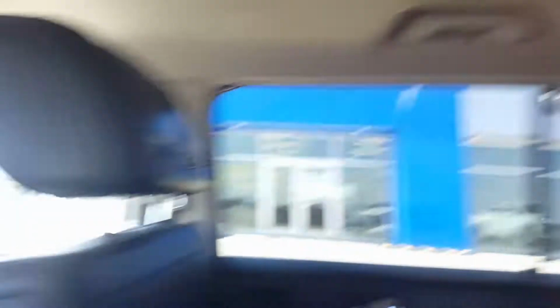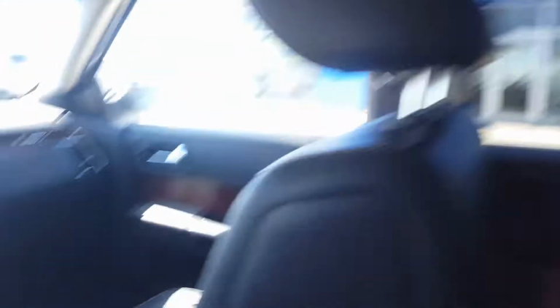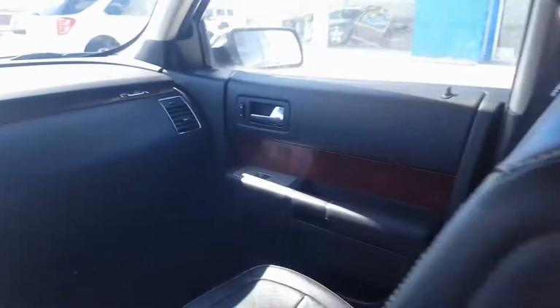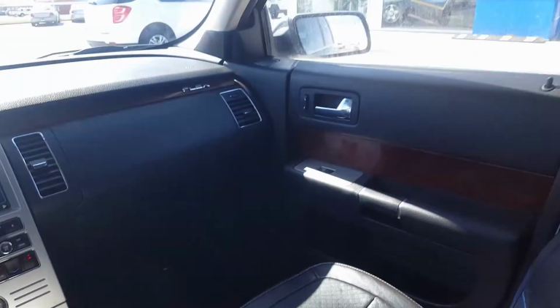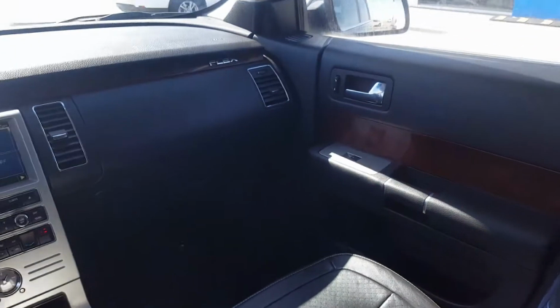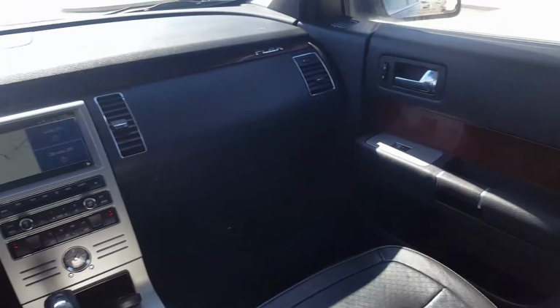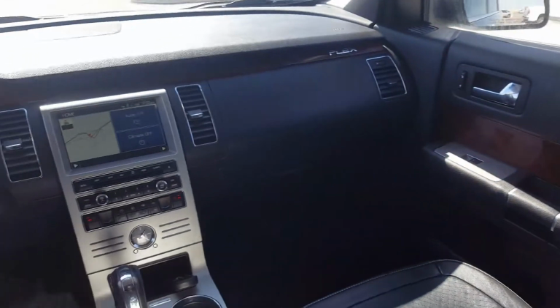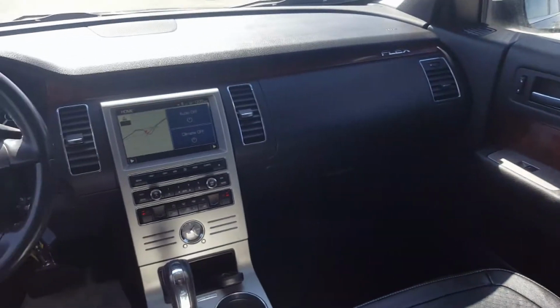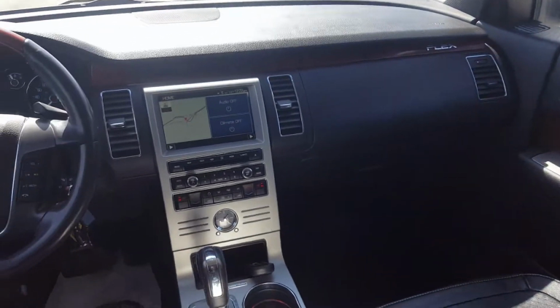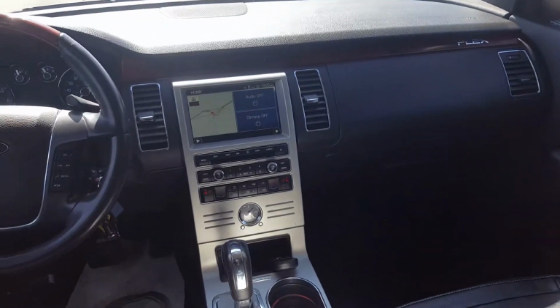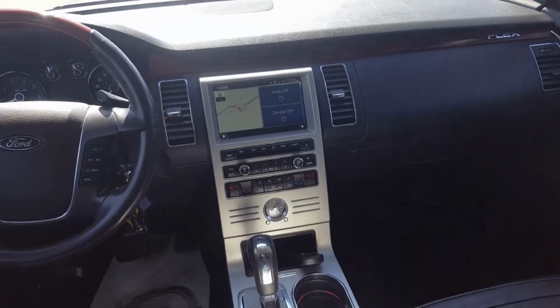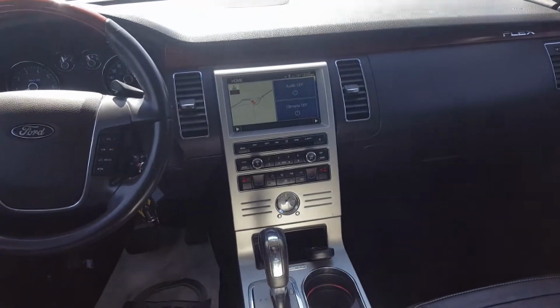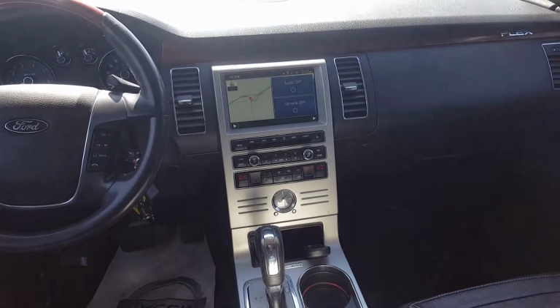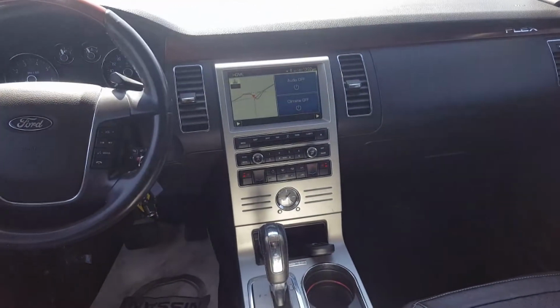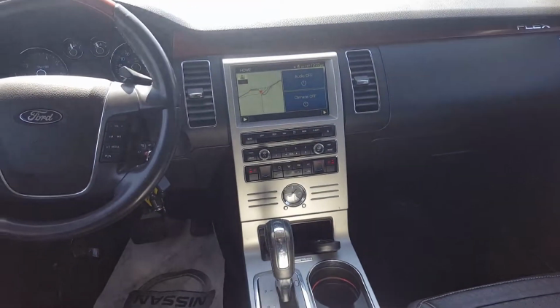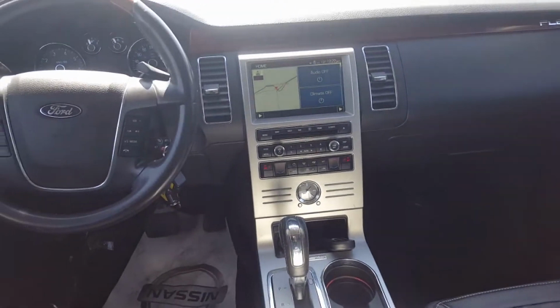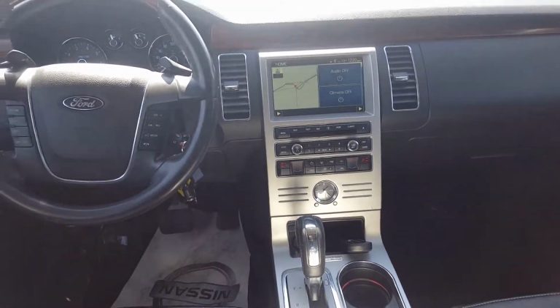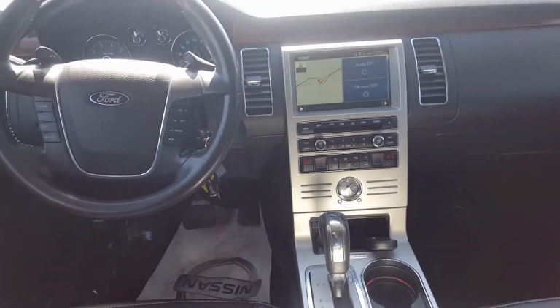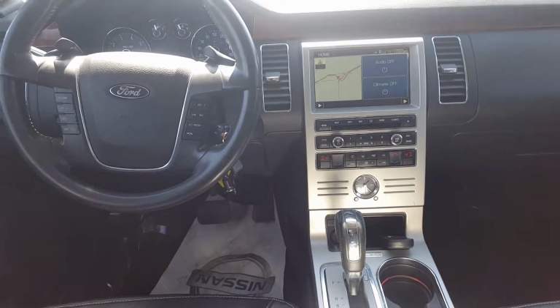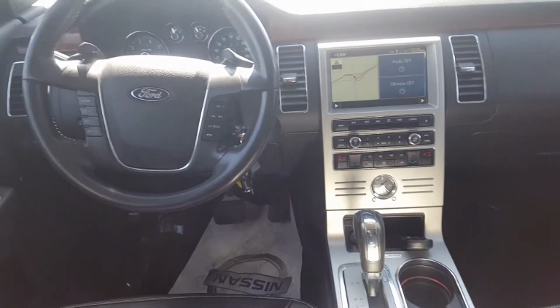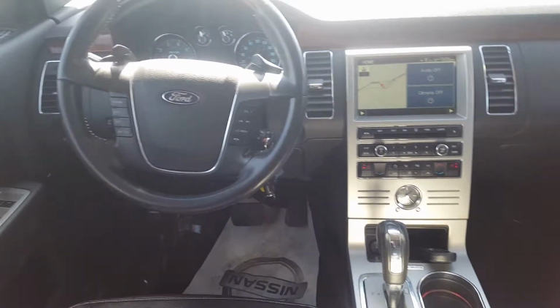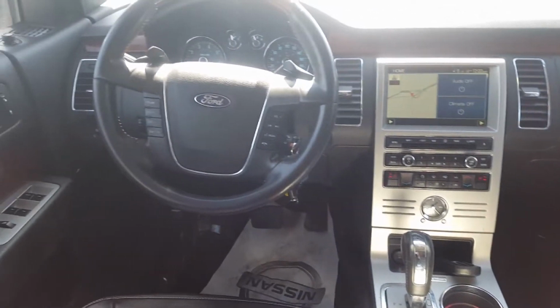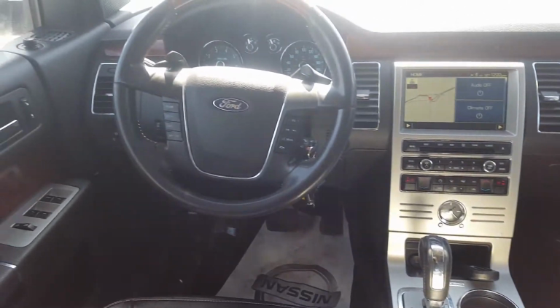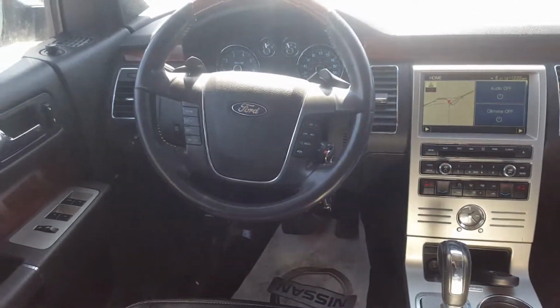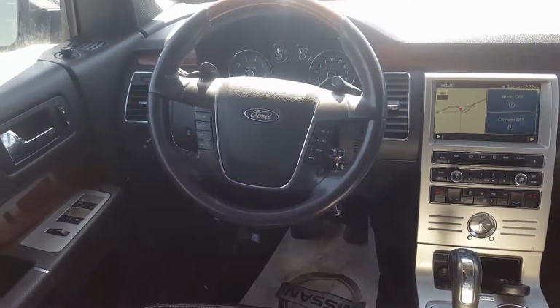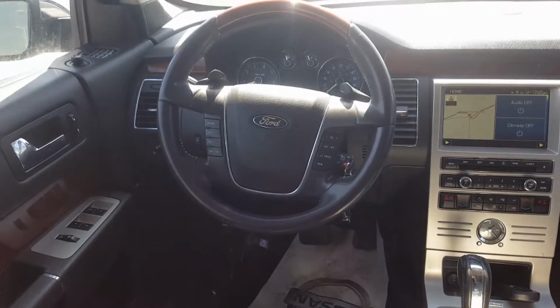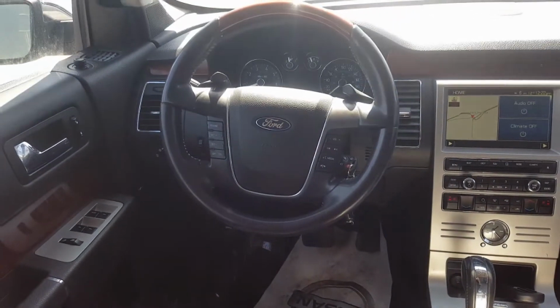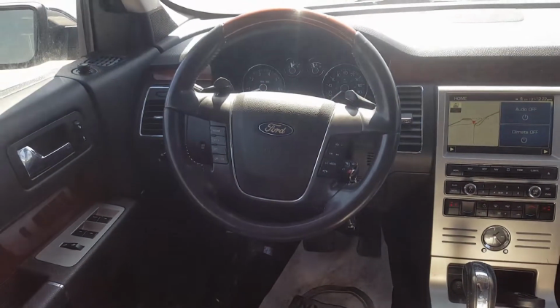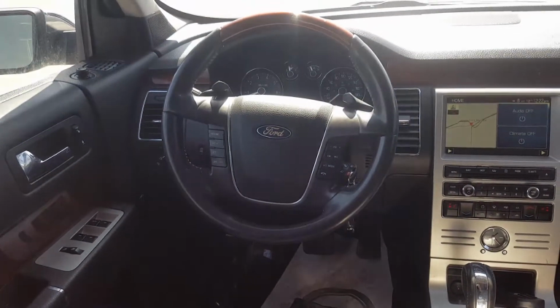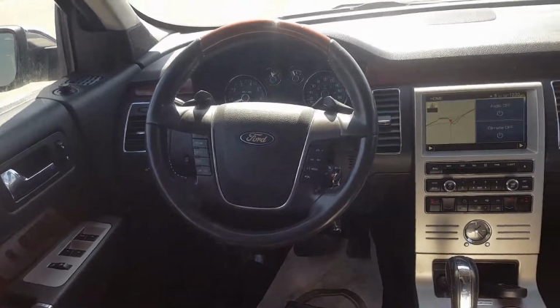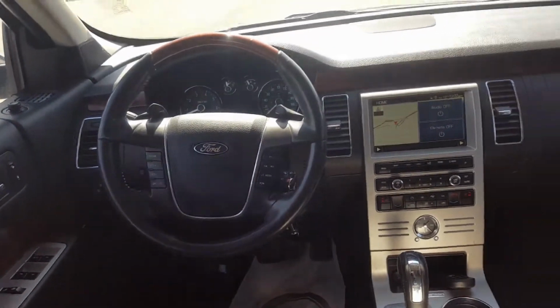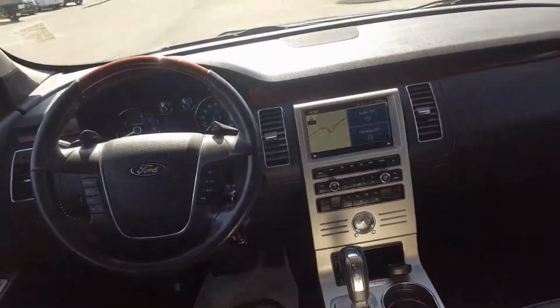Out of the front we see a touch screen LCD entertainment system, again heated seats, navigation, tons and tons of options.